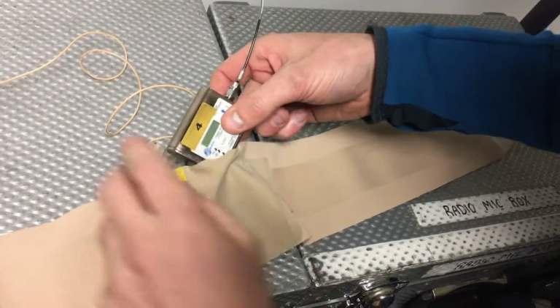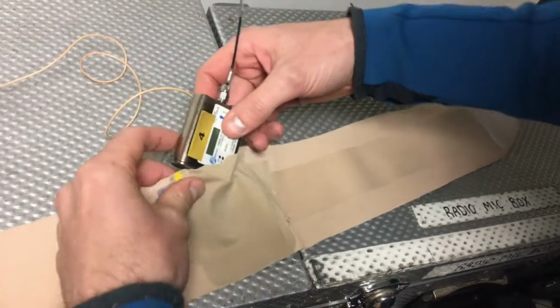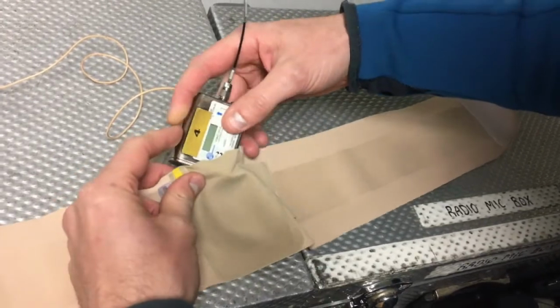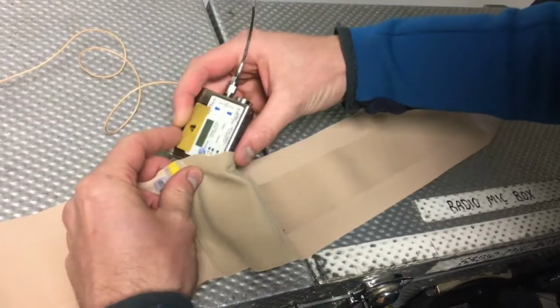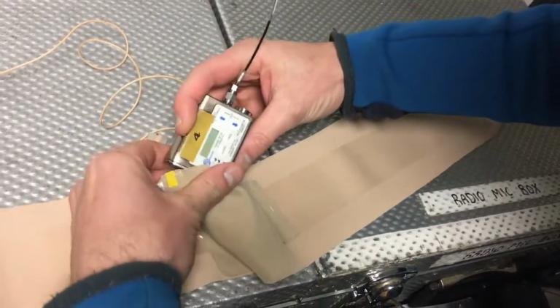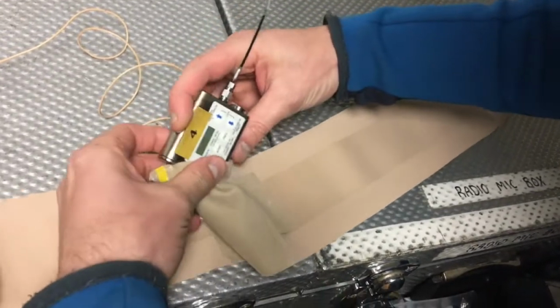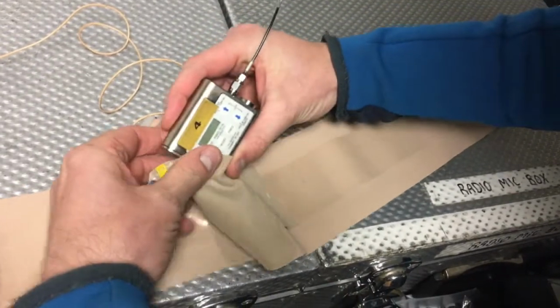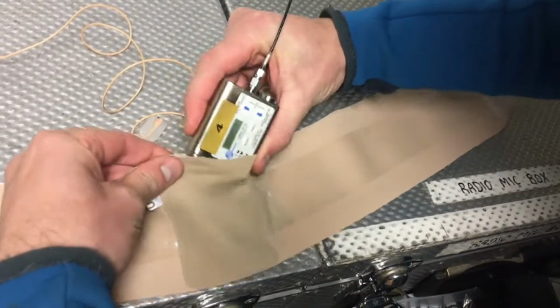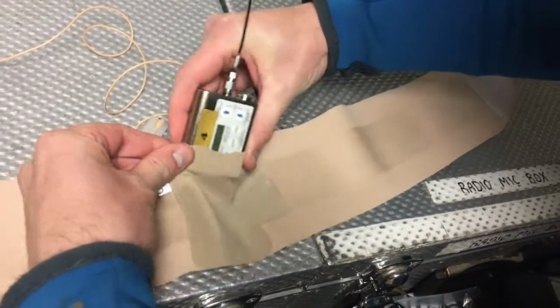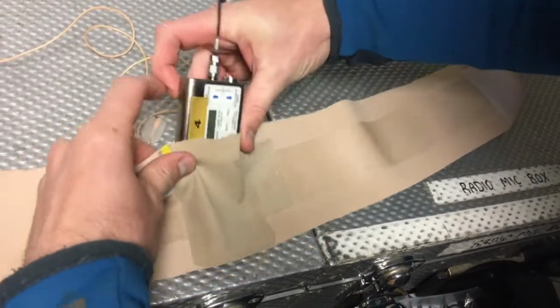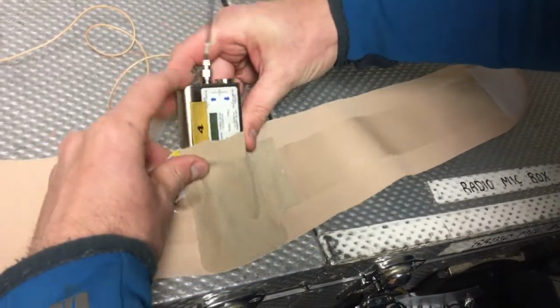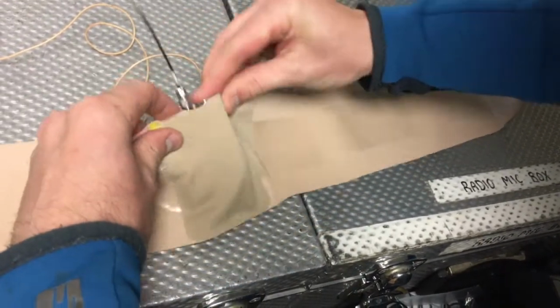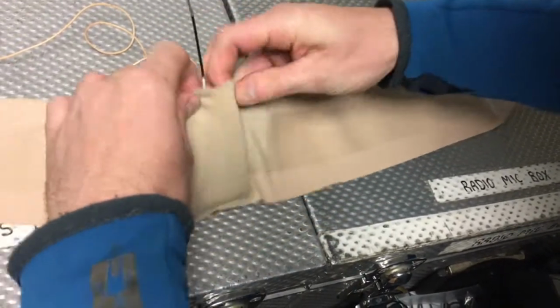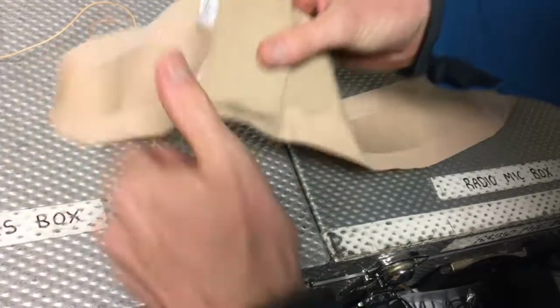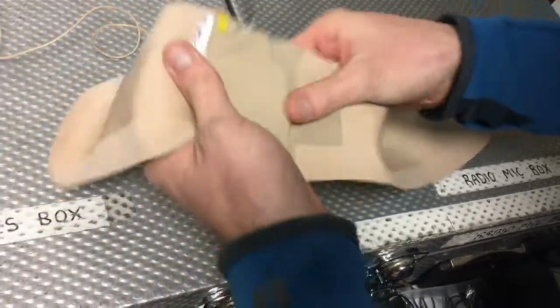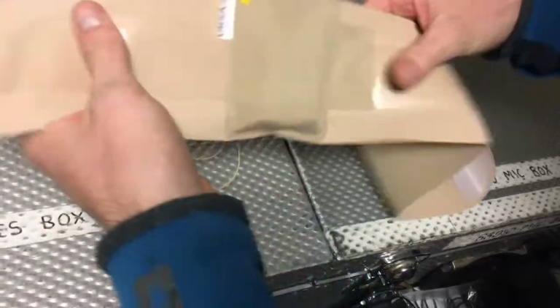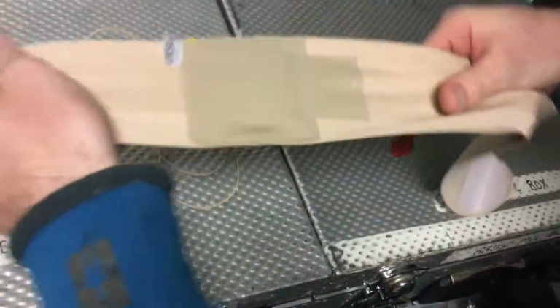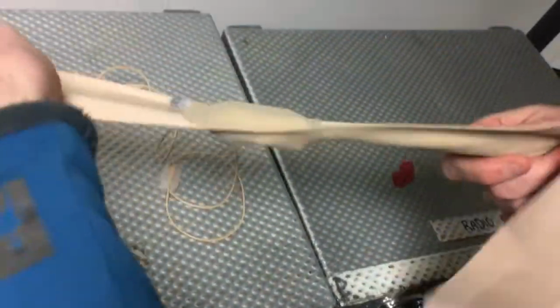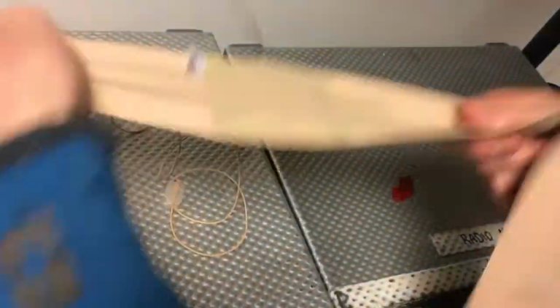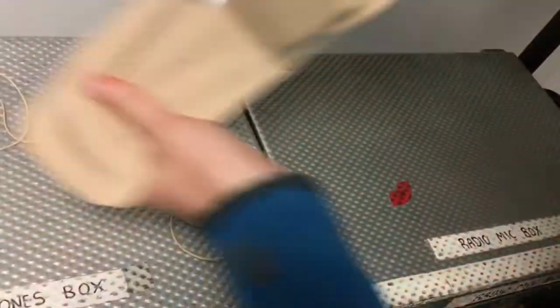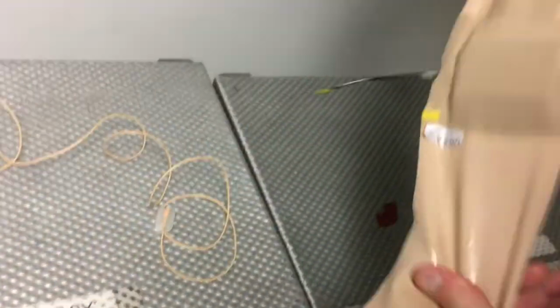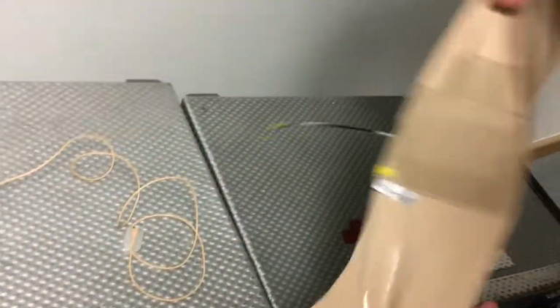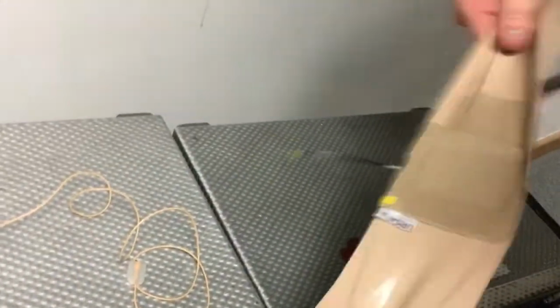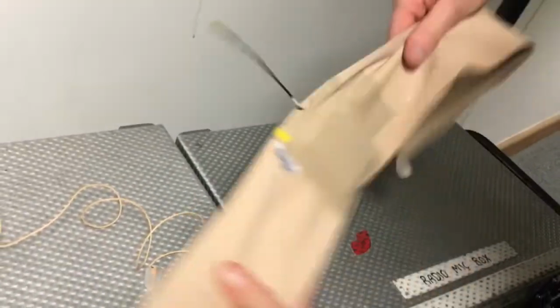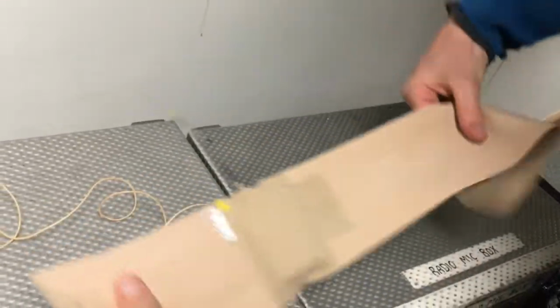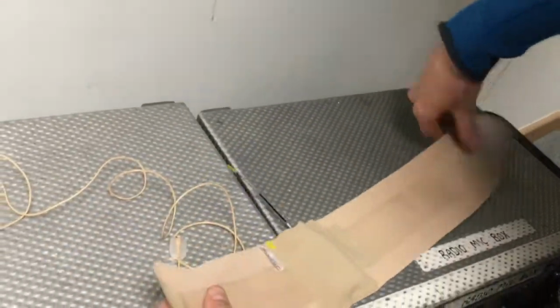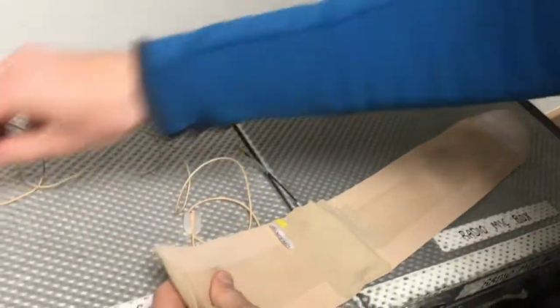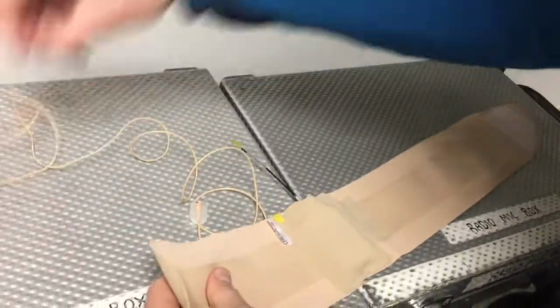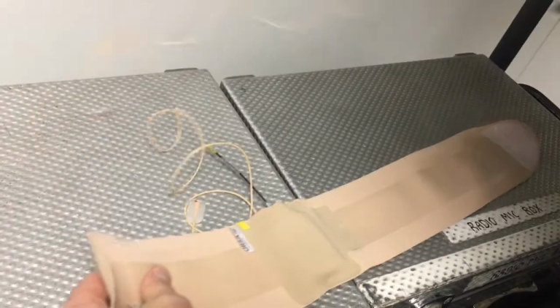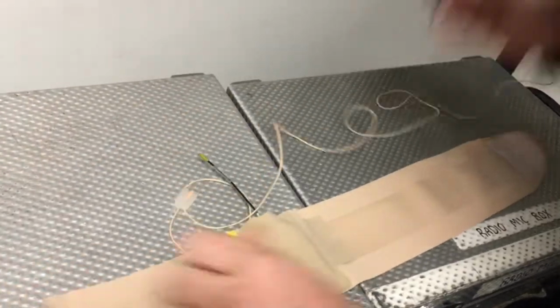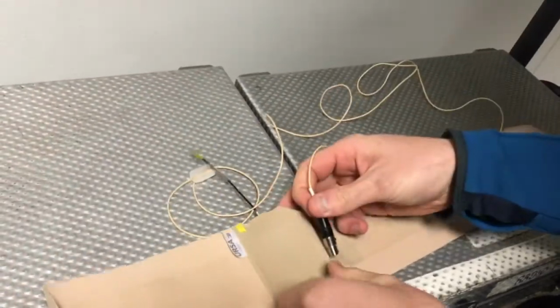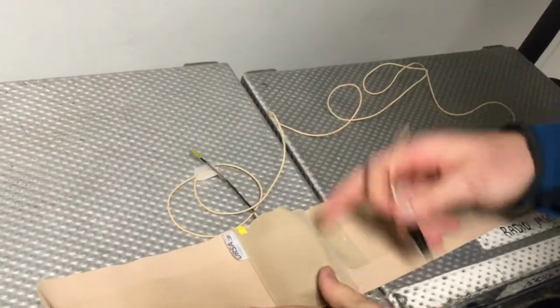So to show you: you open it up, you can see this stitching here and here, so it's quite tight. Put your thumb there, stretch it open, push it down, and there — inside it's very very firmly in place.